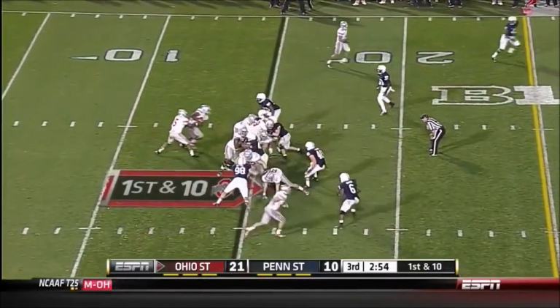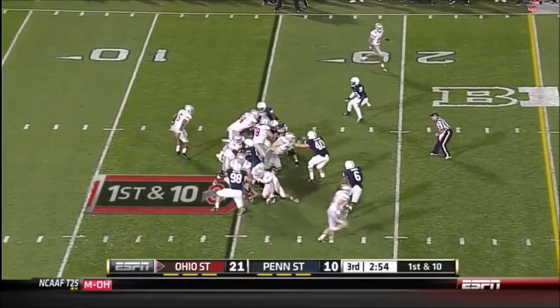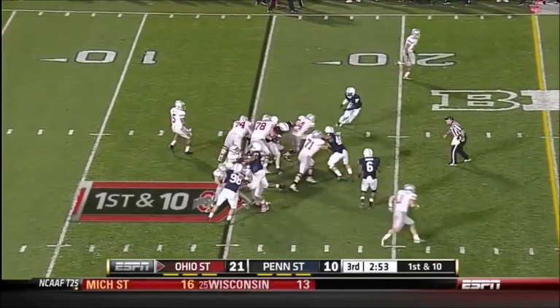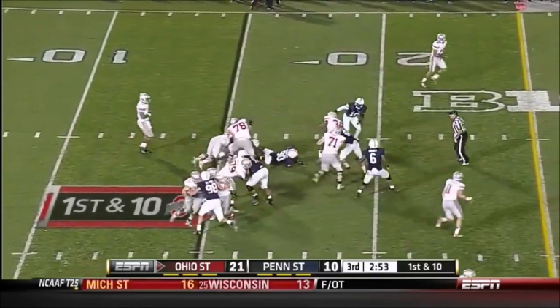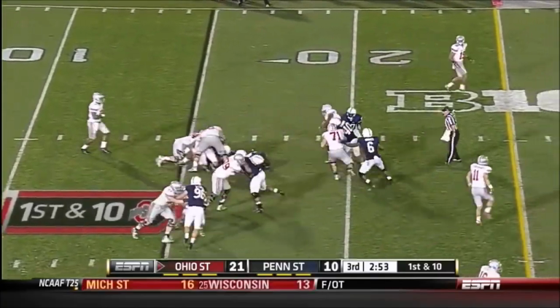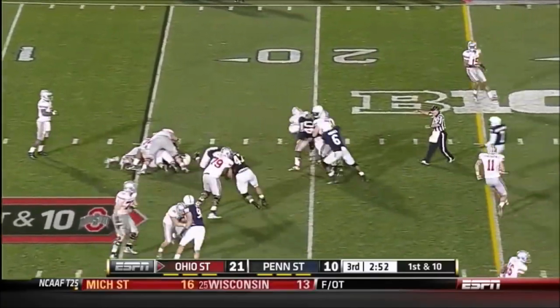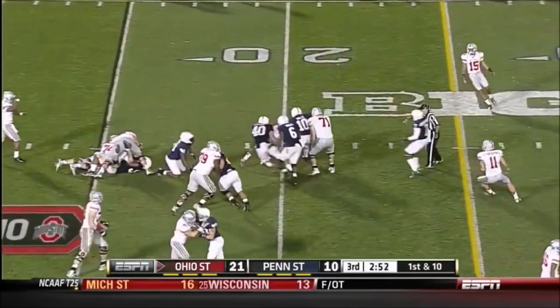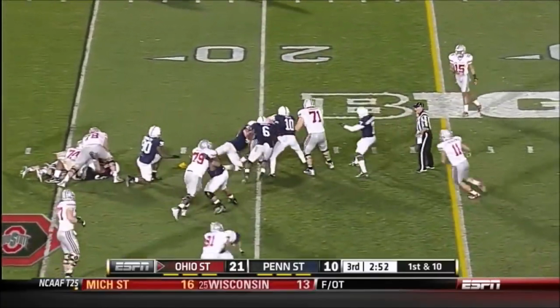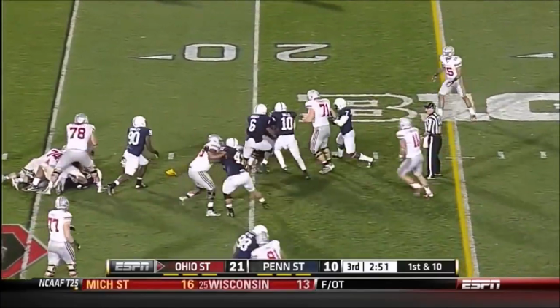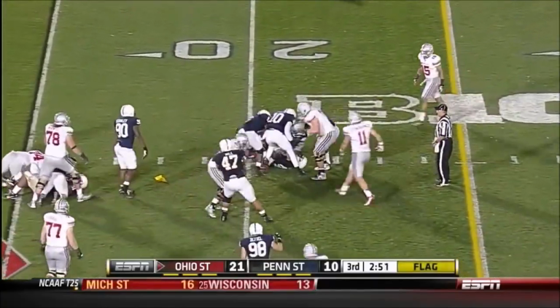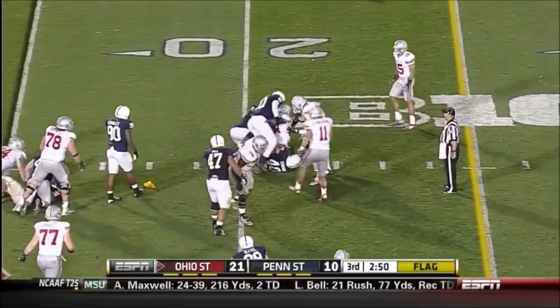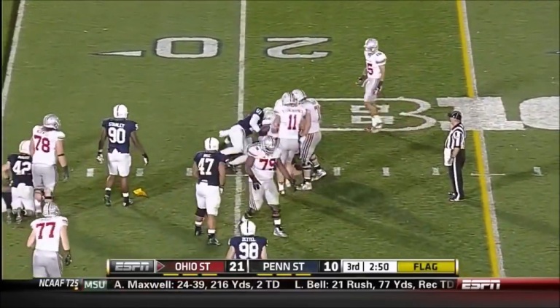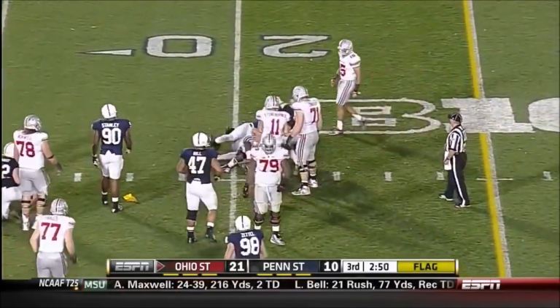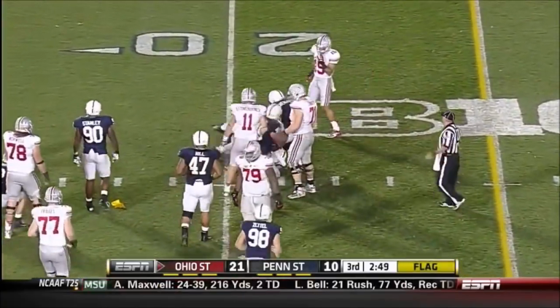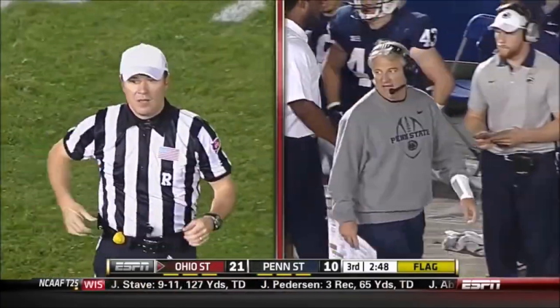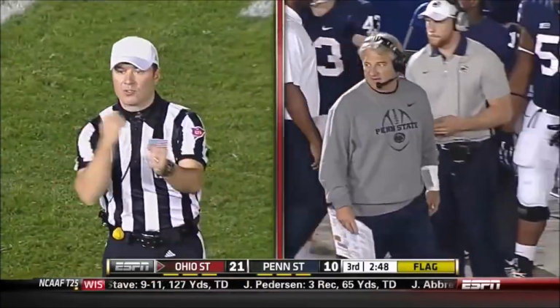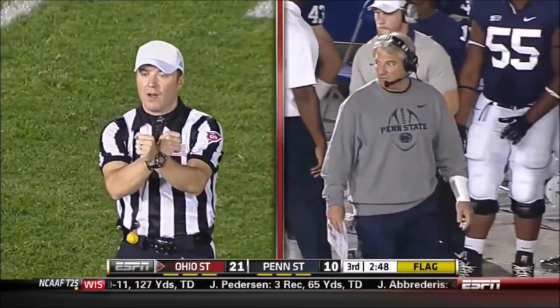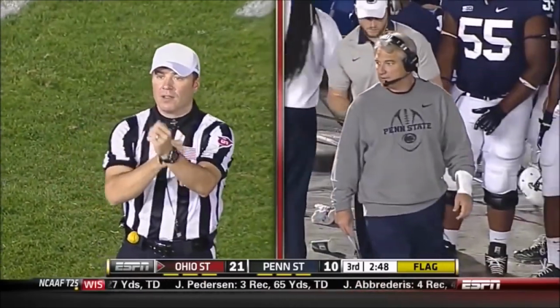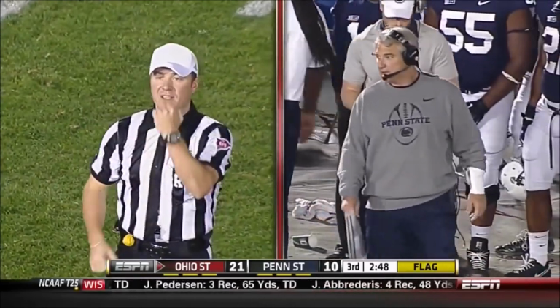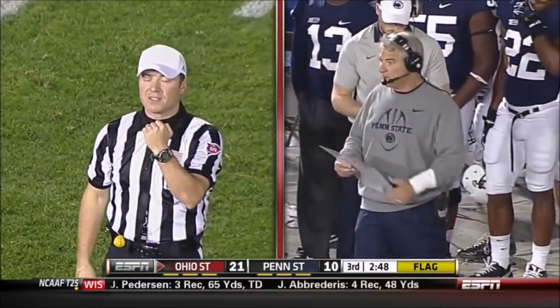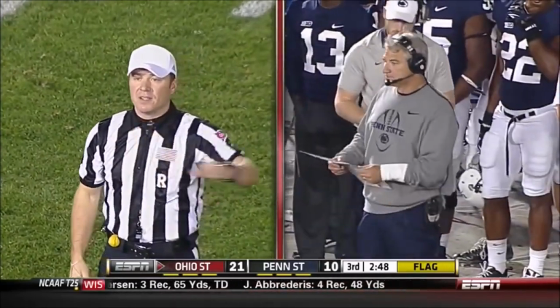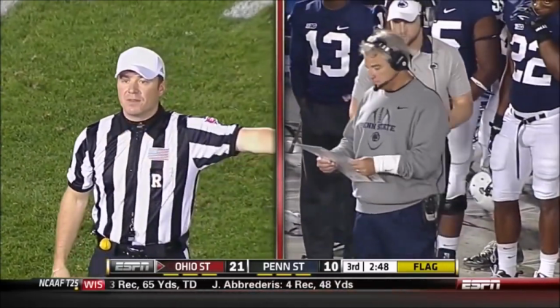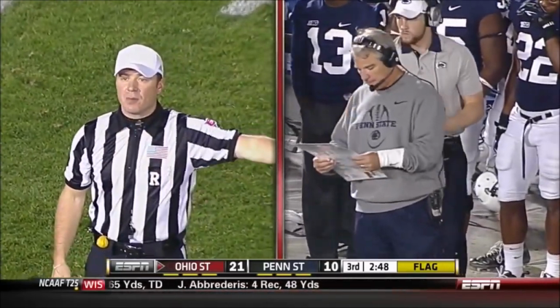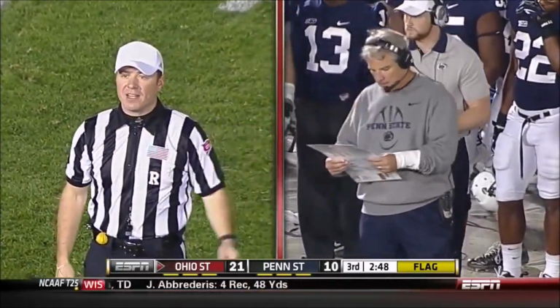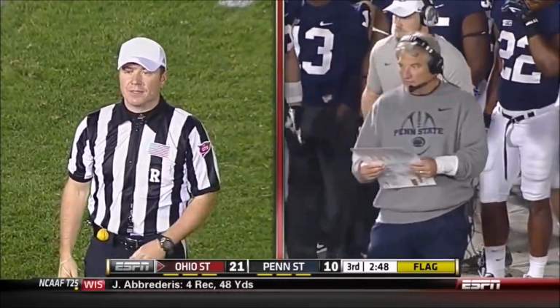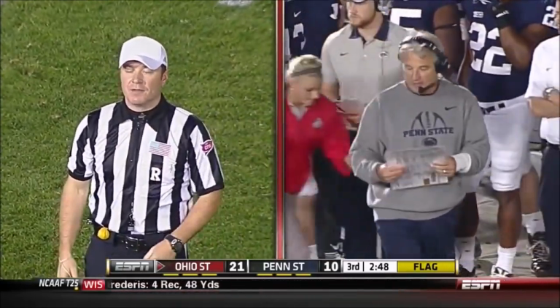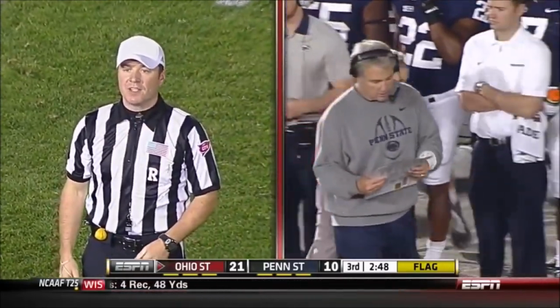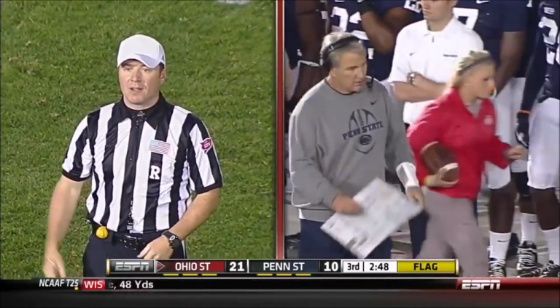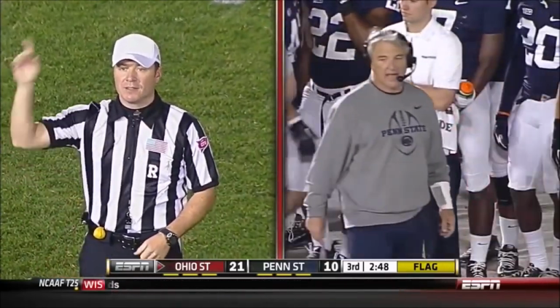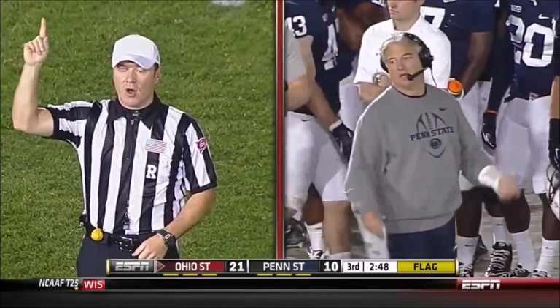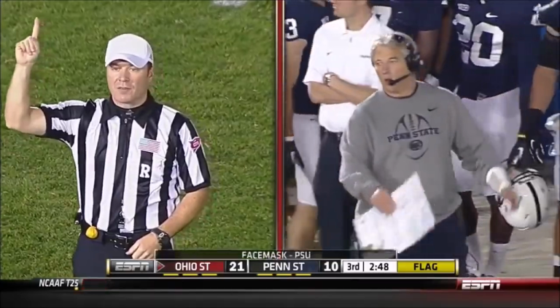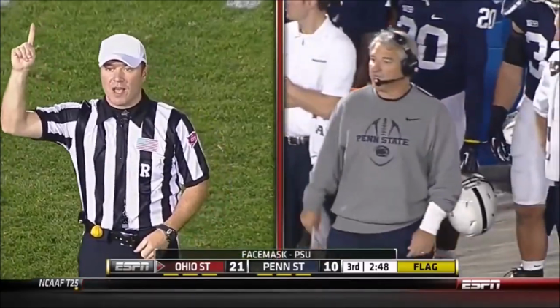On first and ten, Hyde with a flag thrown. Personal foul, face mask, defense number 90, 15-yard penalty — automatic first down.